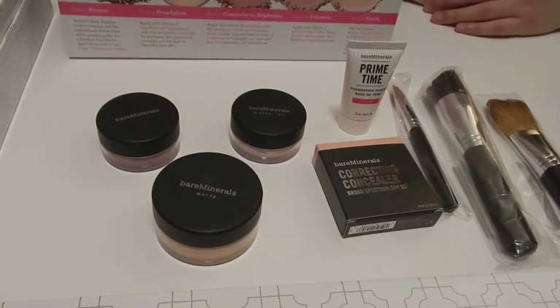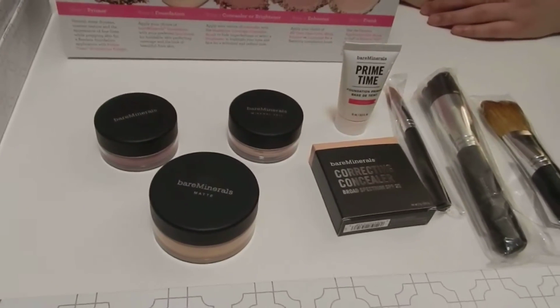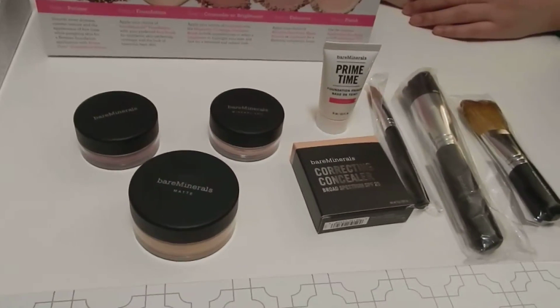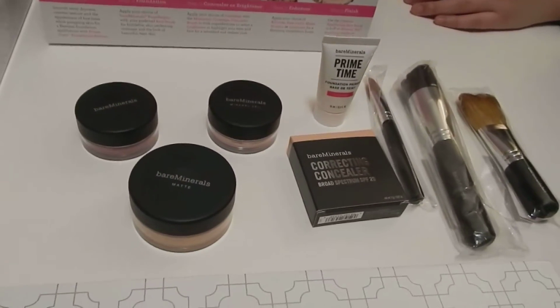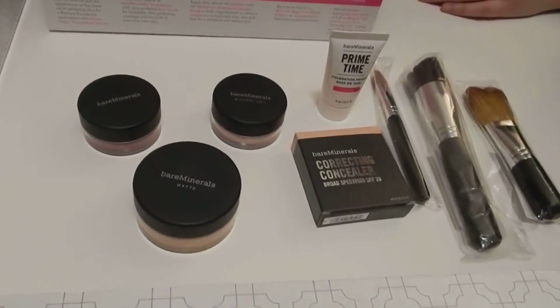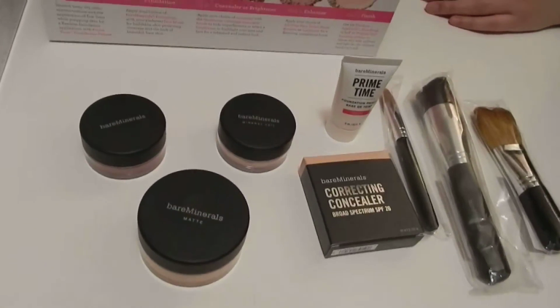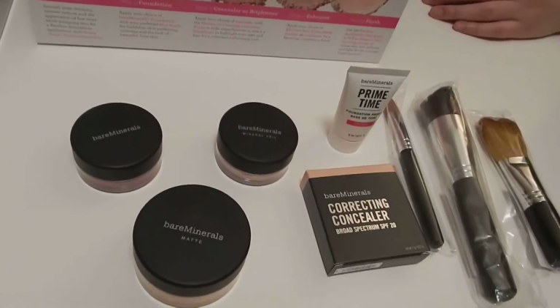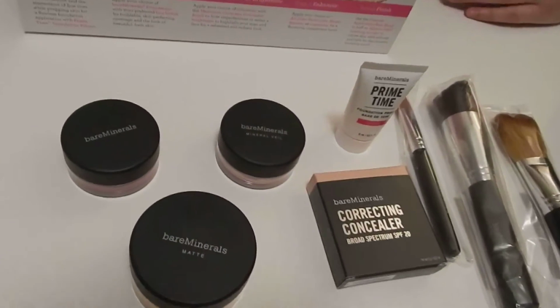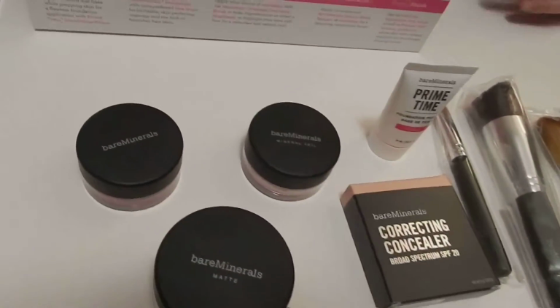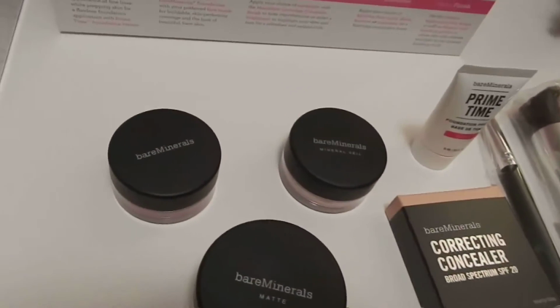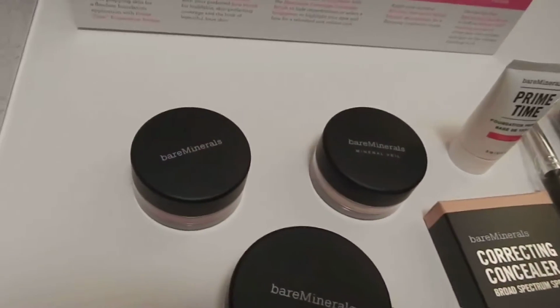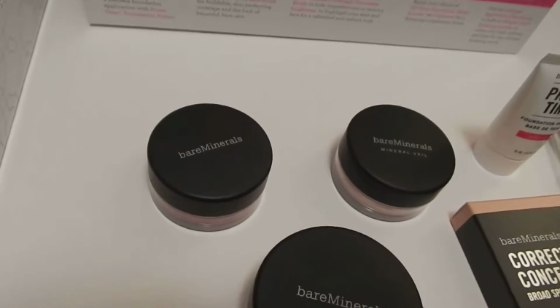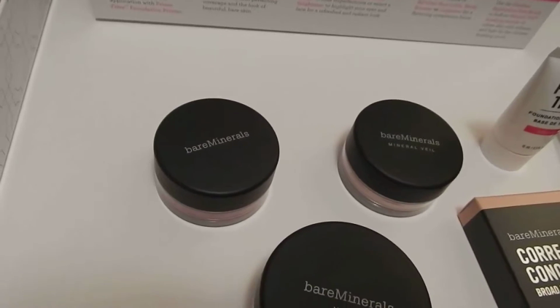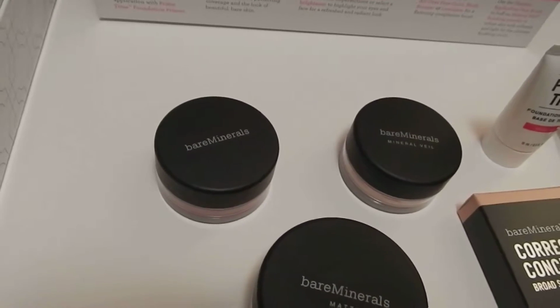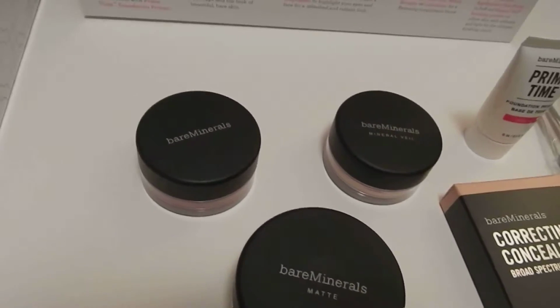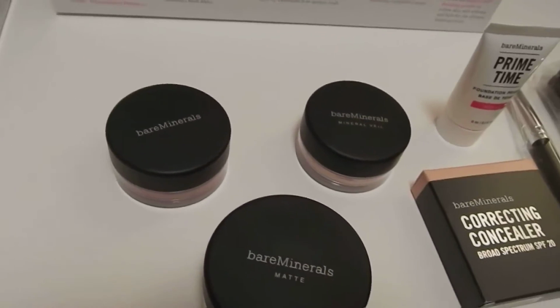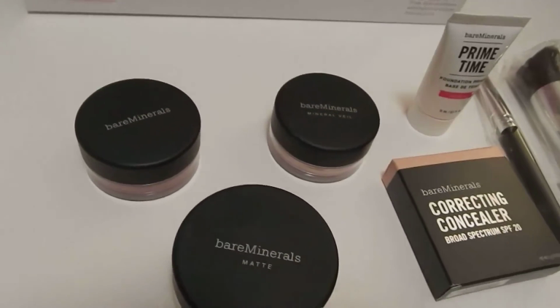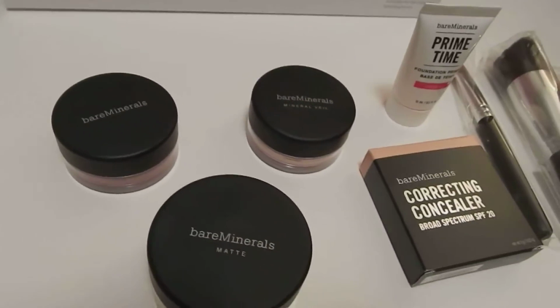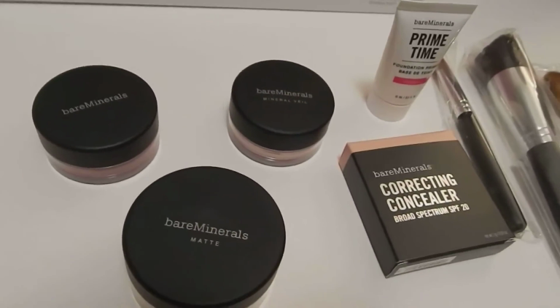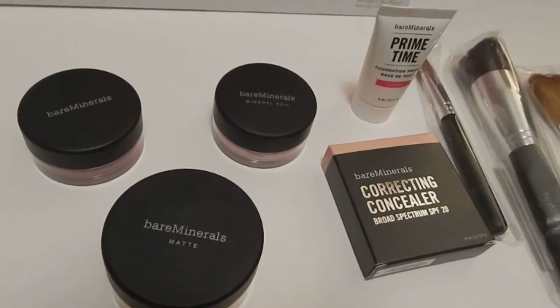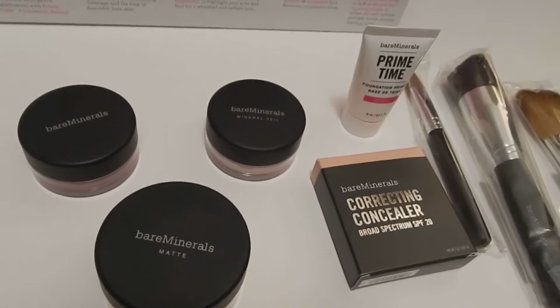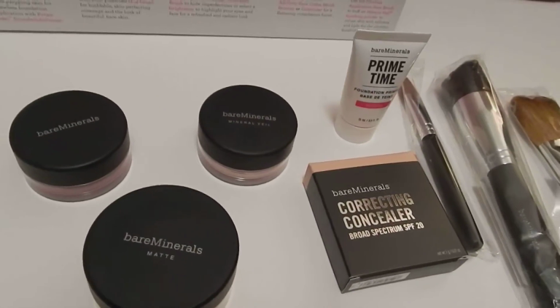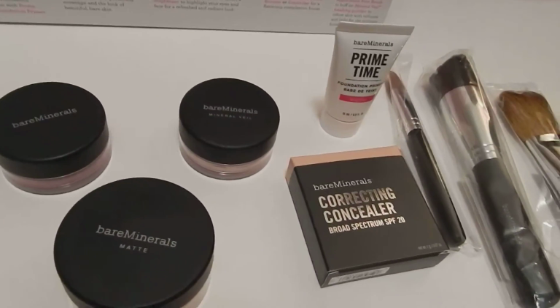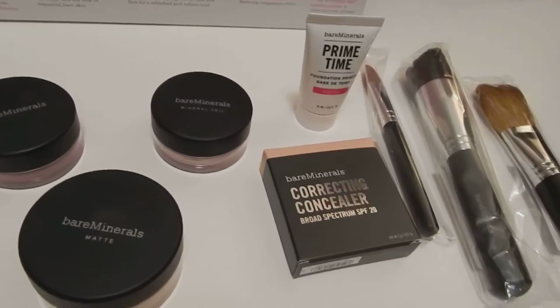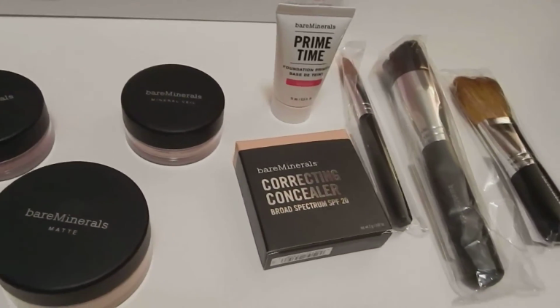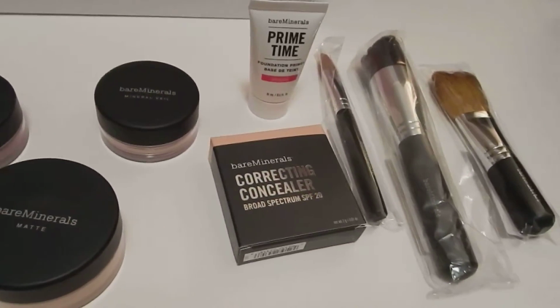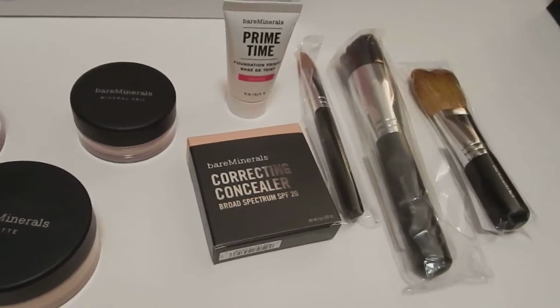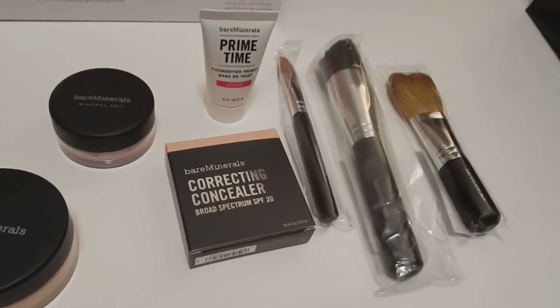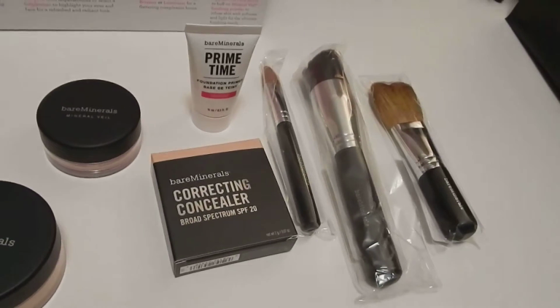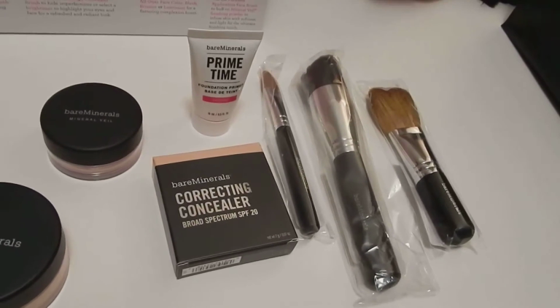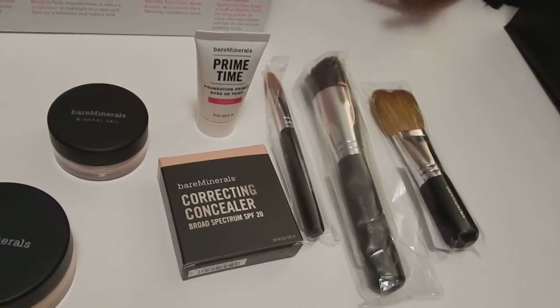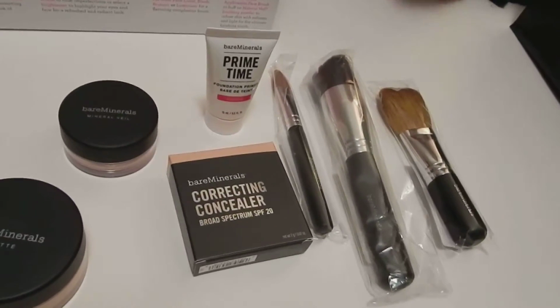So this is the close-up of all the stuff that we got today, and I'm telling you, it's a good deal. It's totally worth the $100 because it'll take me about maybe a year to finish all of this because a little goes a long way.